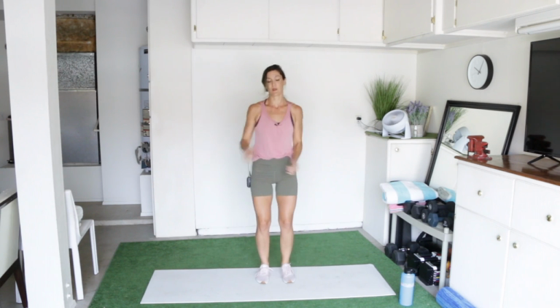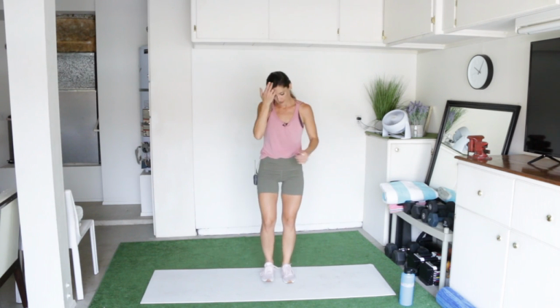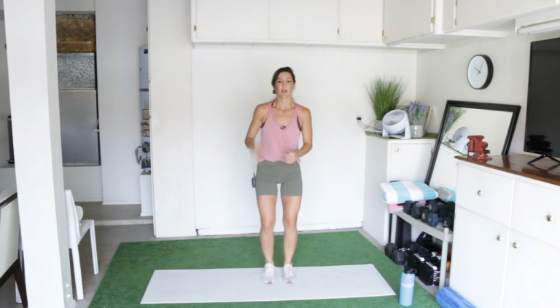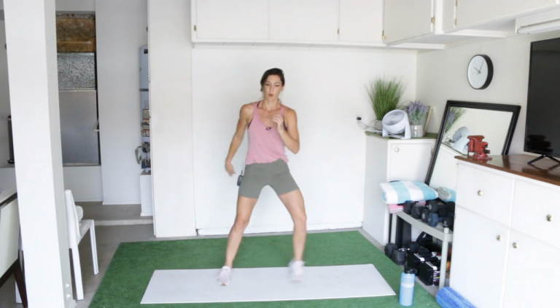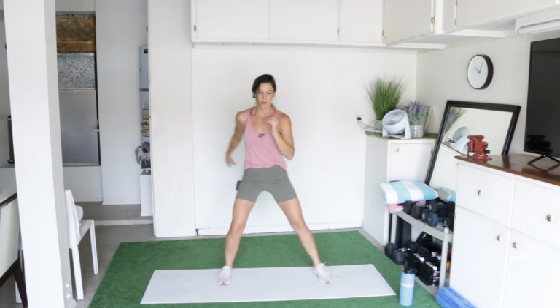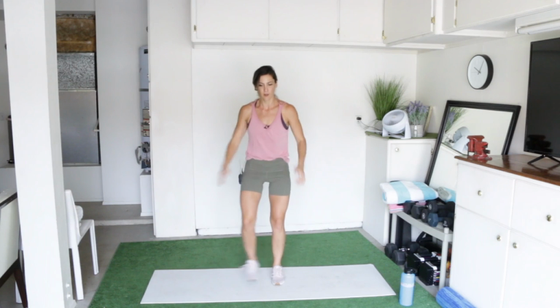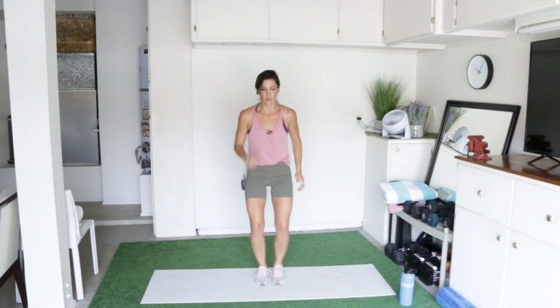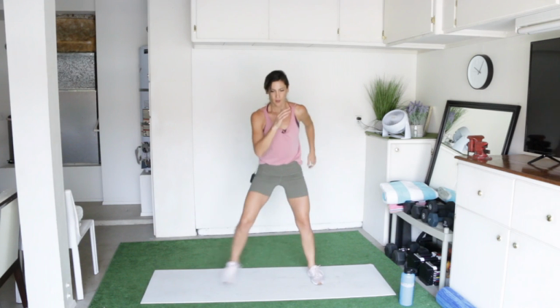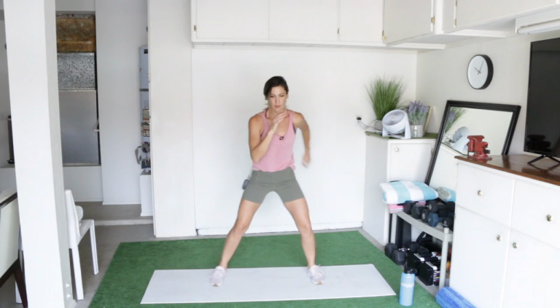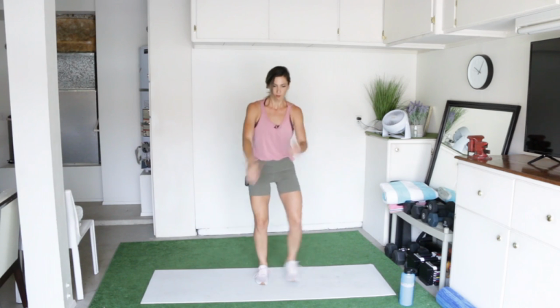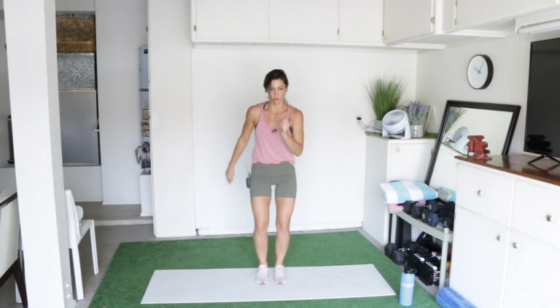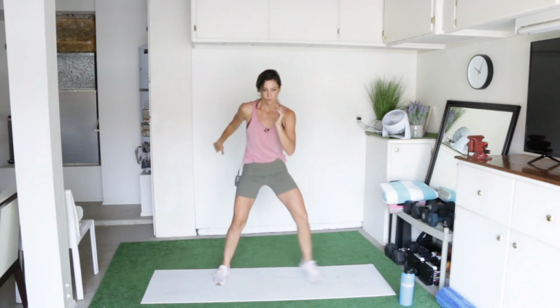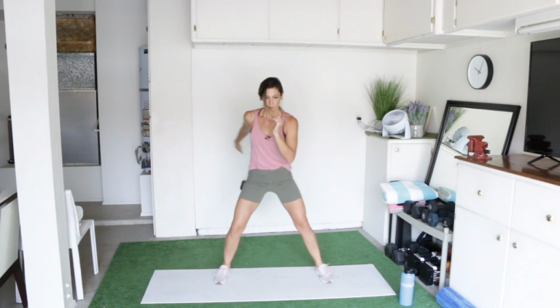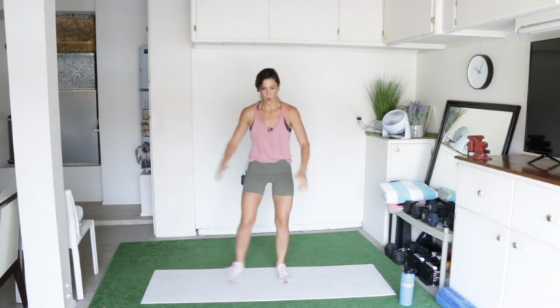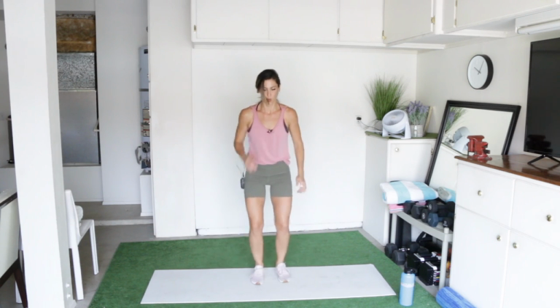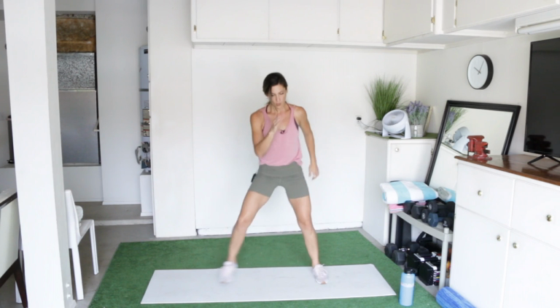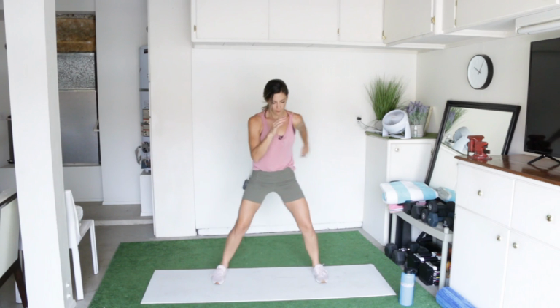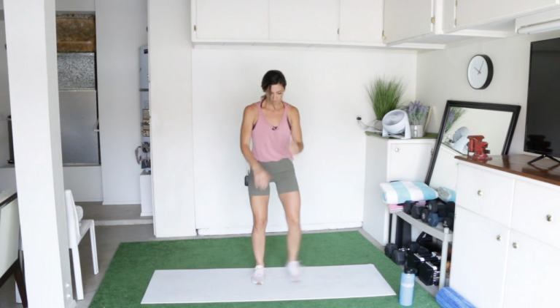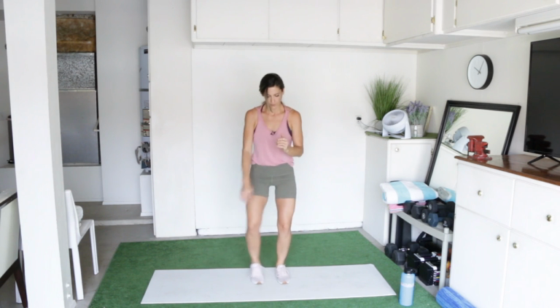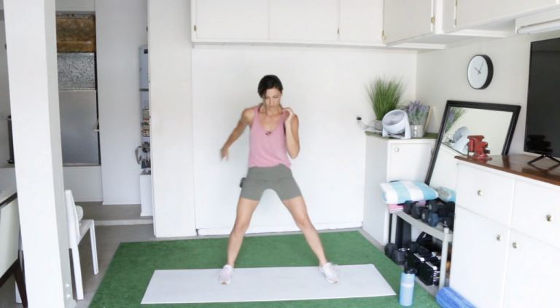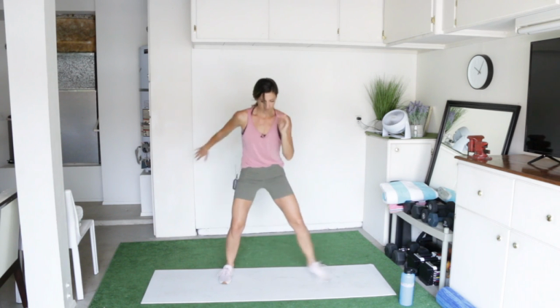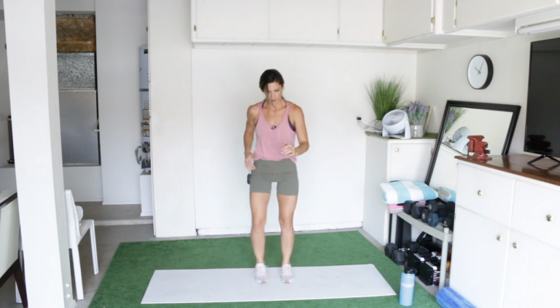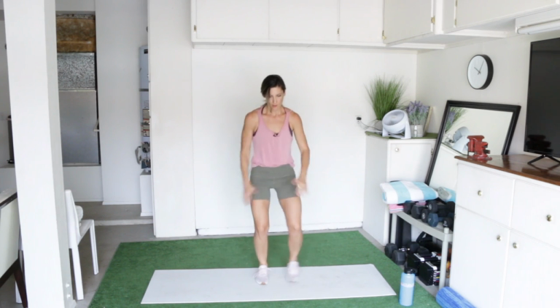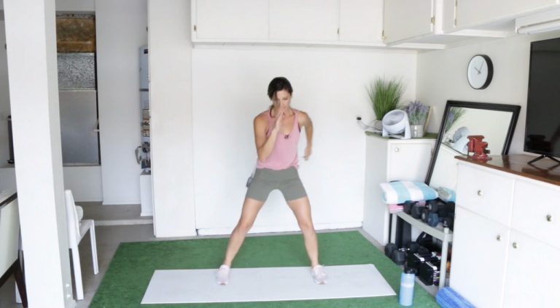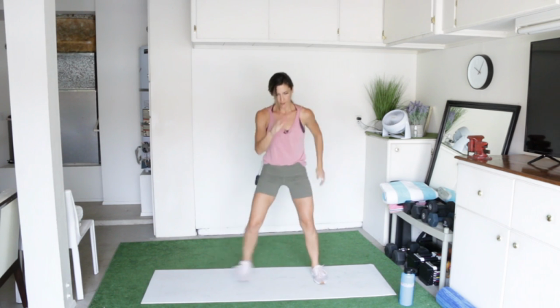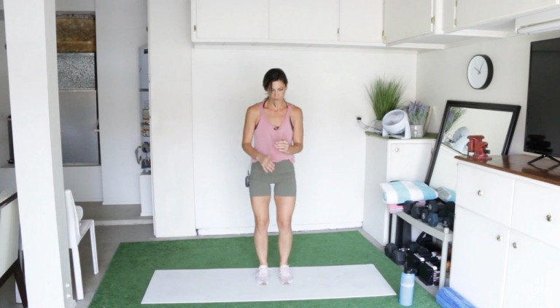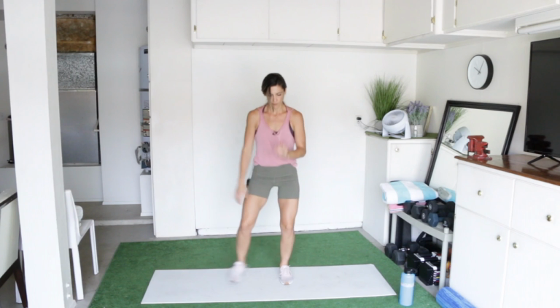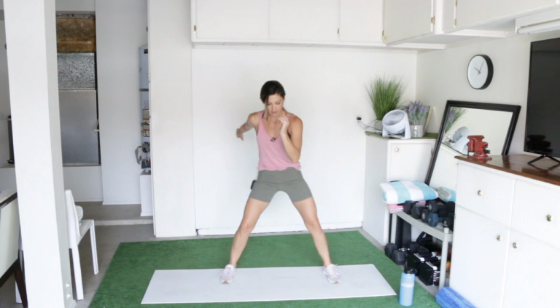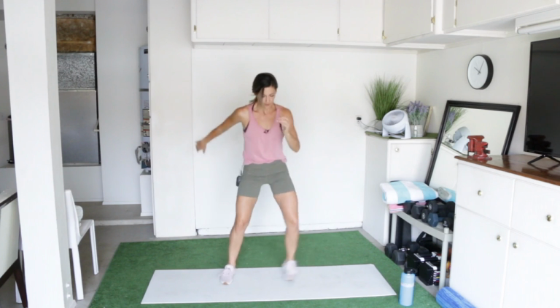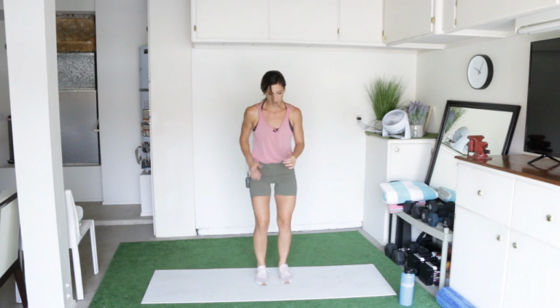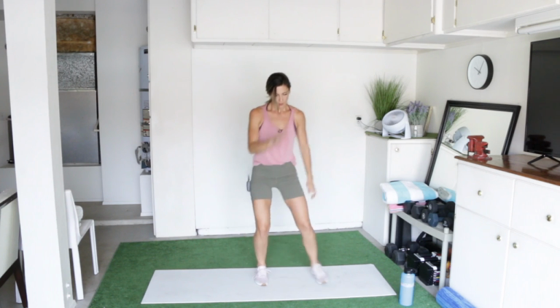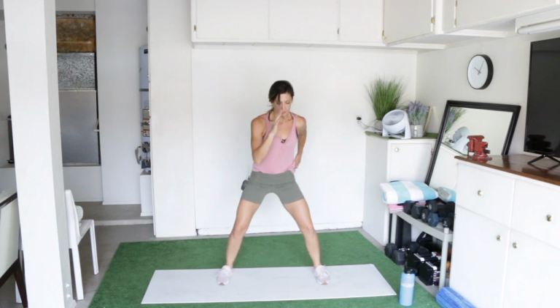No rest between exercises. Let's go straight into pop steps. Pop open, pop close, pop open, pop close. From here on out, I'm not going to make you listen to me count. I want you to count your own reps, focus on your own intensity, and really just enjoy this cardio workout. Let's go.